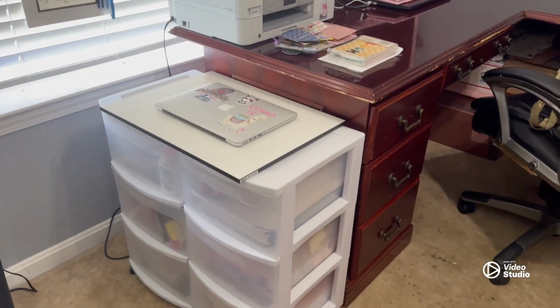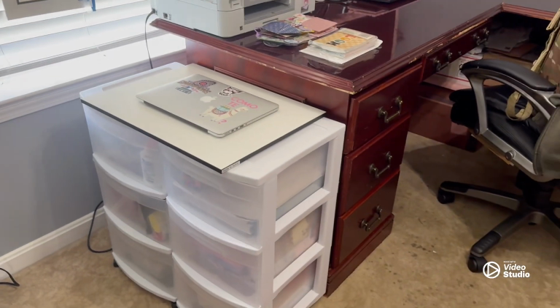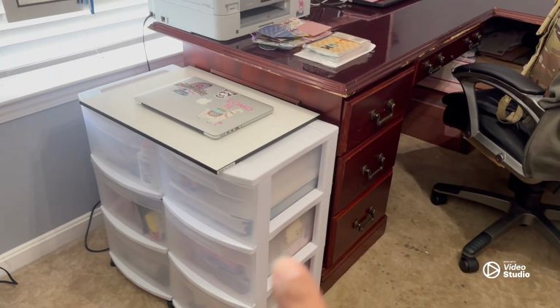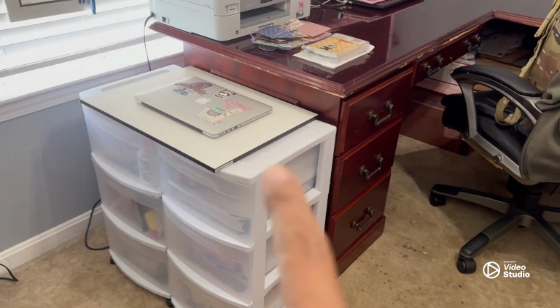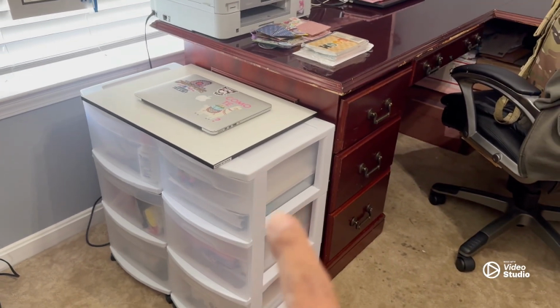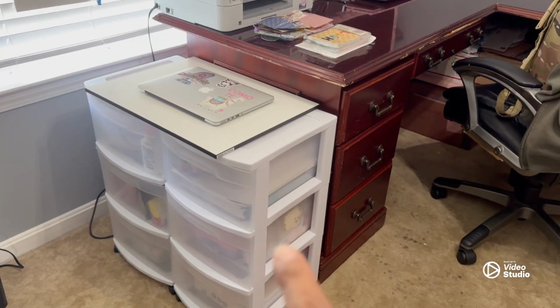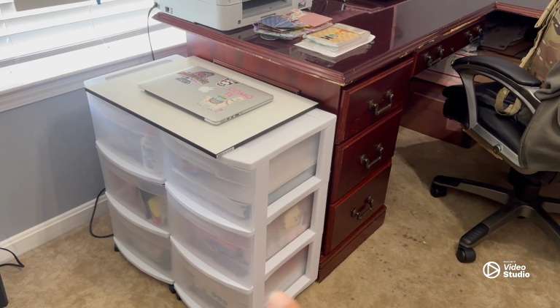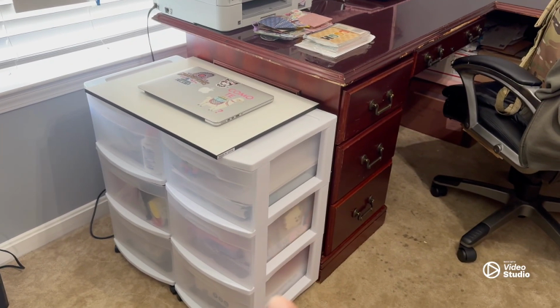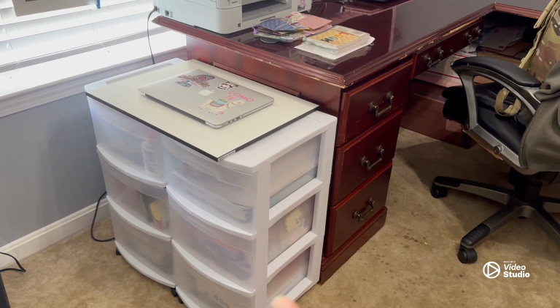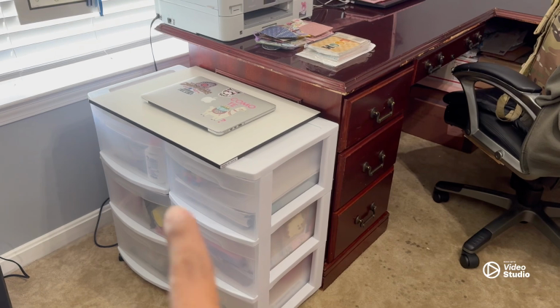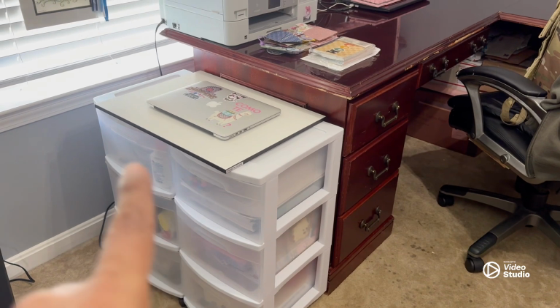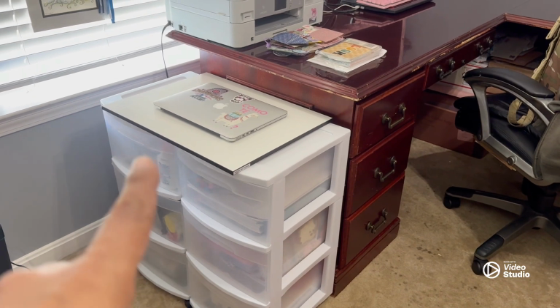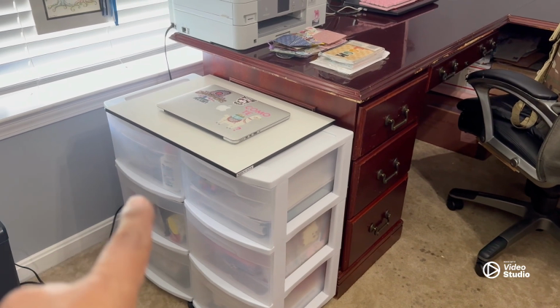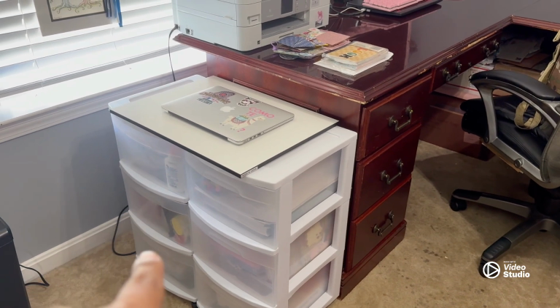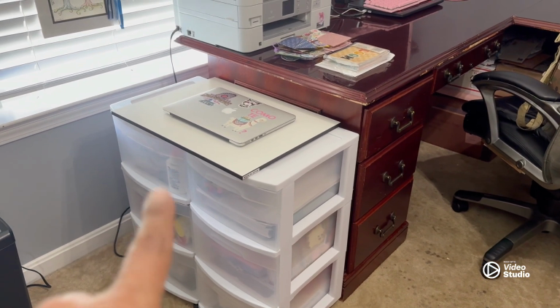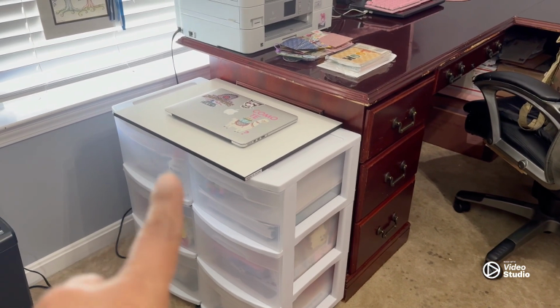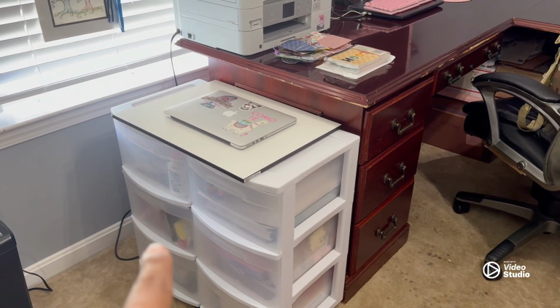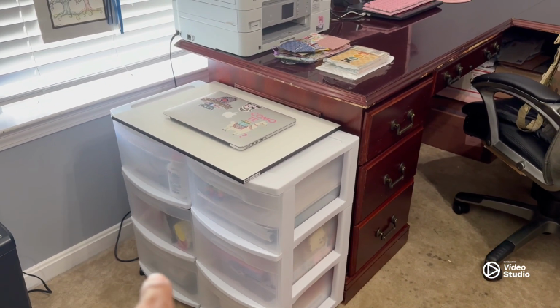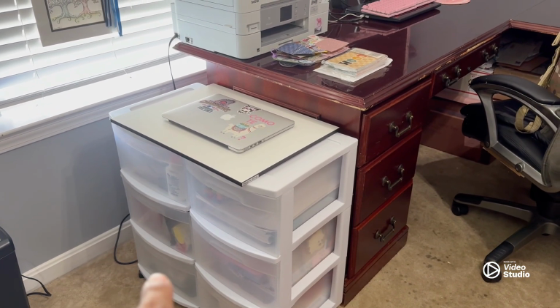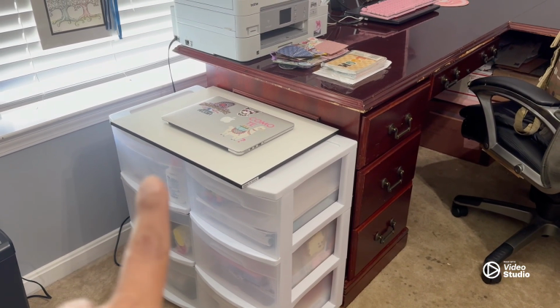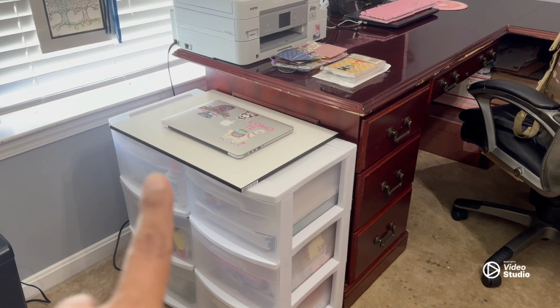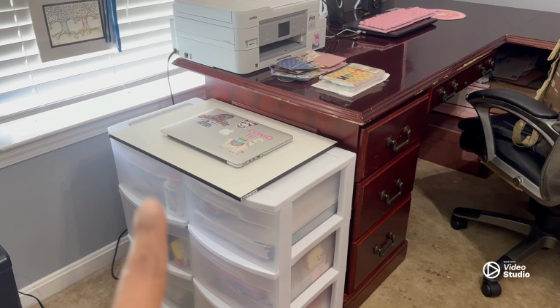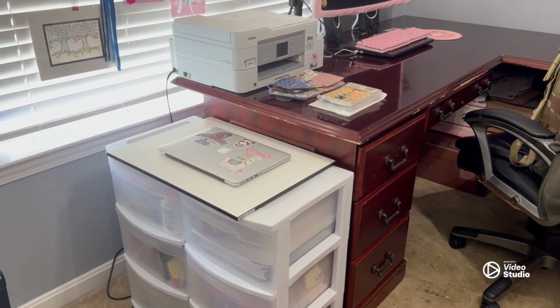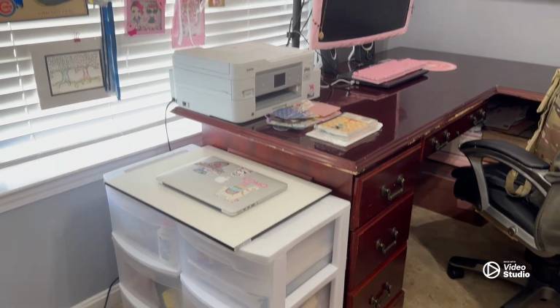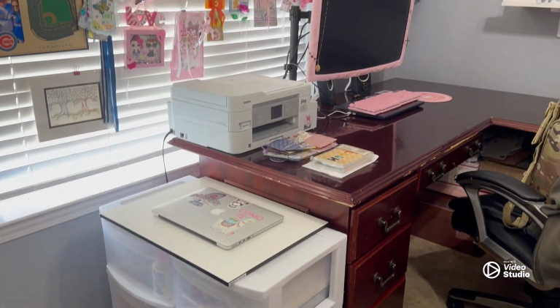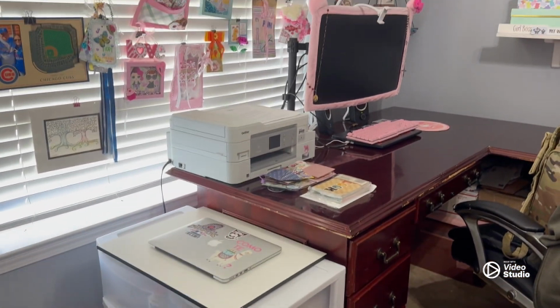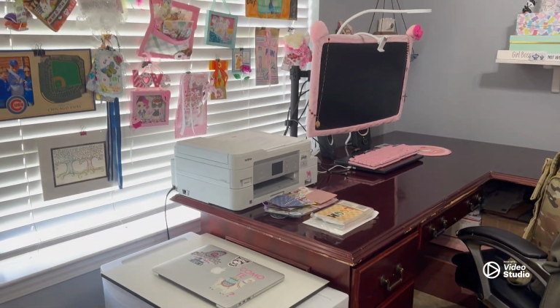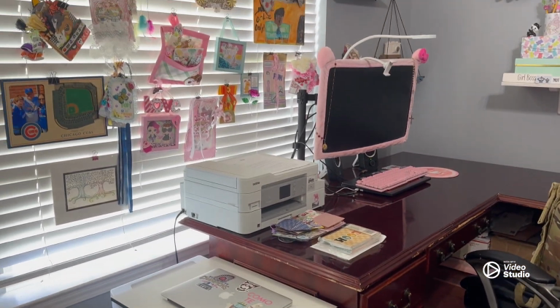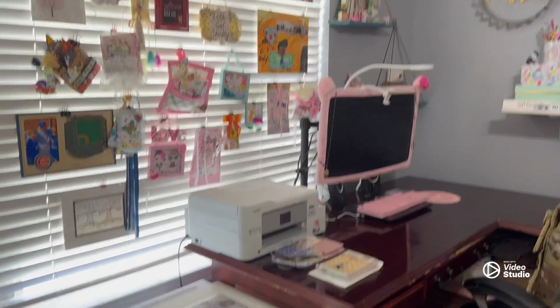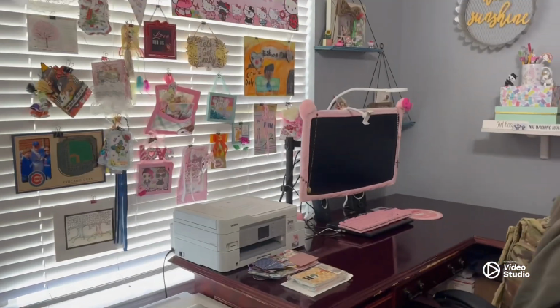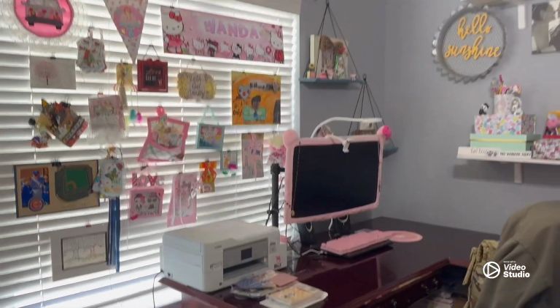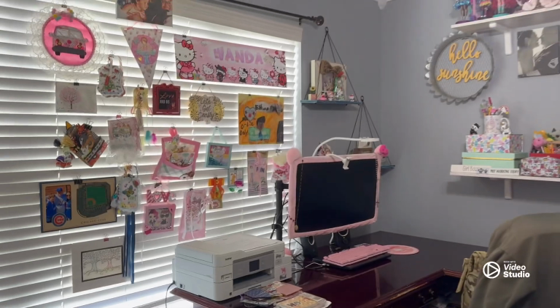This is my school stuff, and this is just a little crafty thing in case I want to do crafts up here, but everything else is downstairs. I'm so happy with my new workspace.